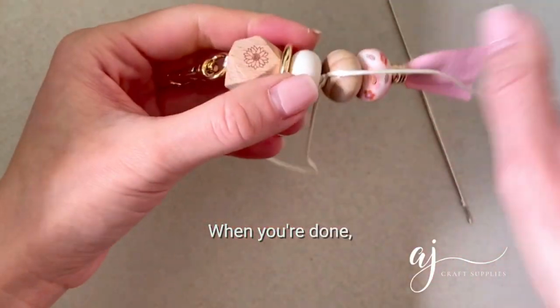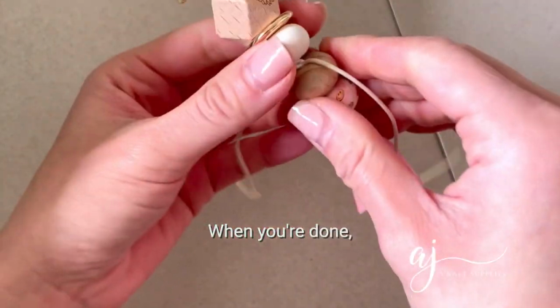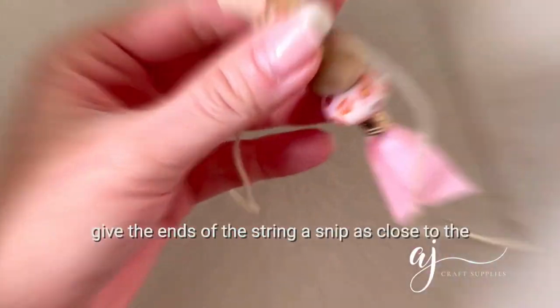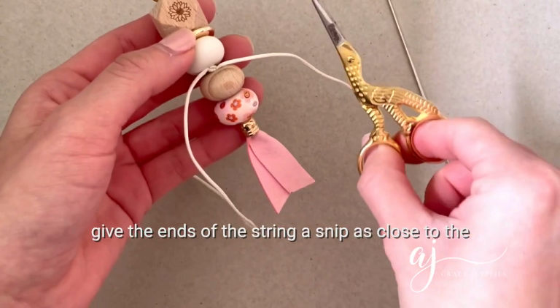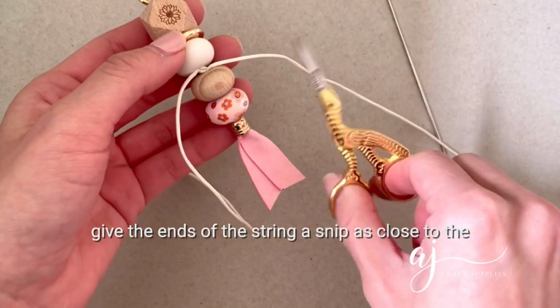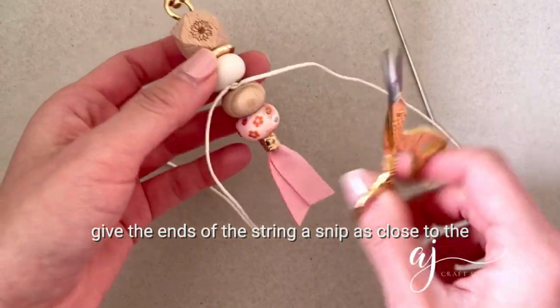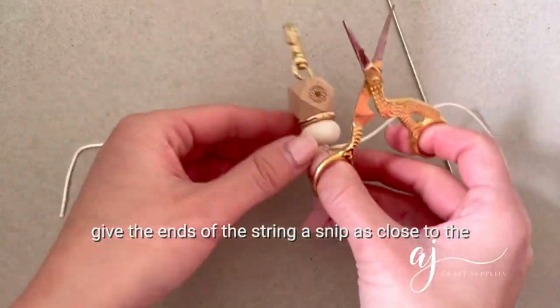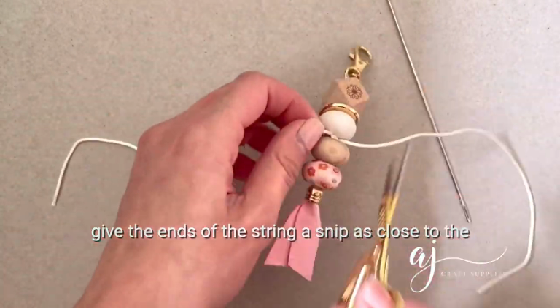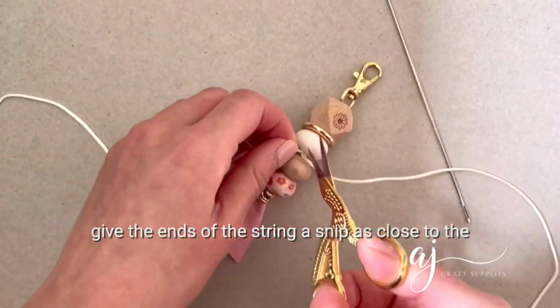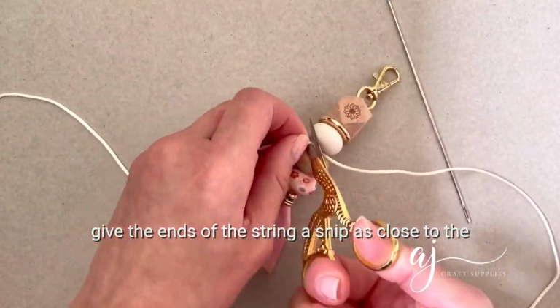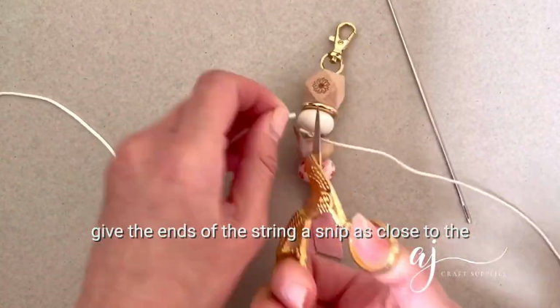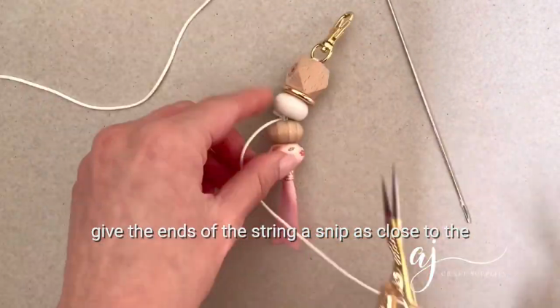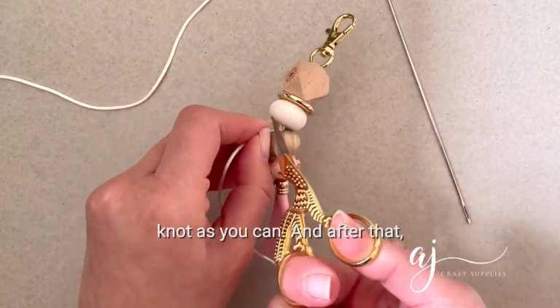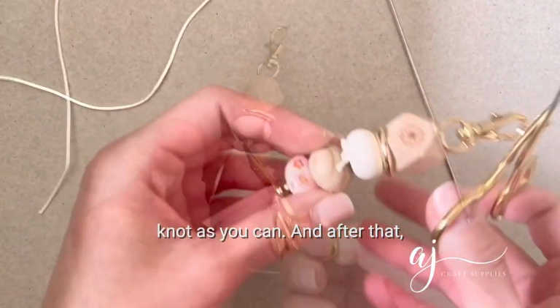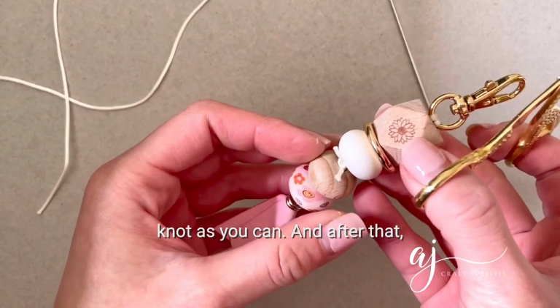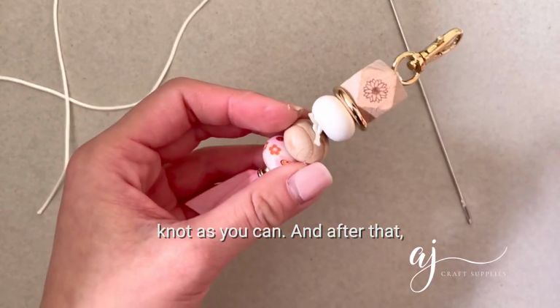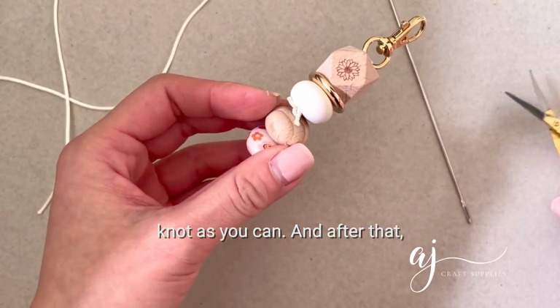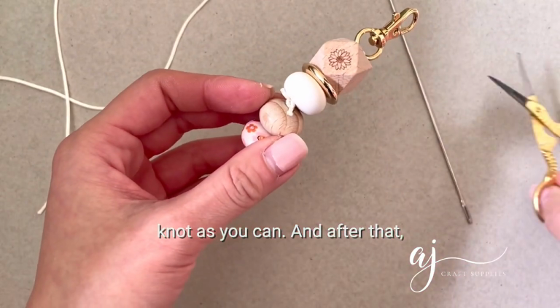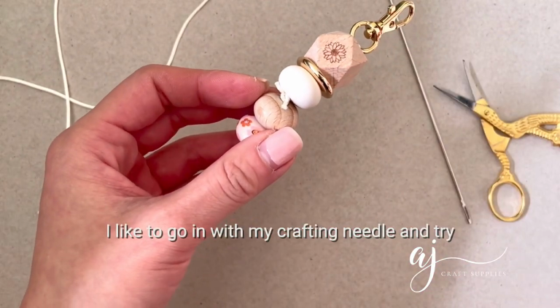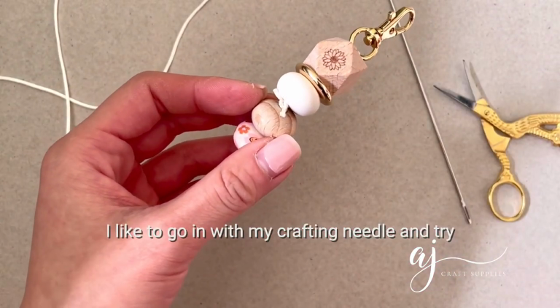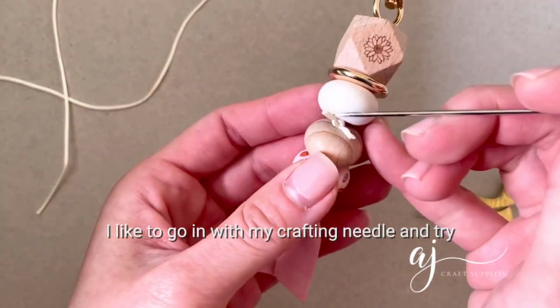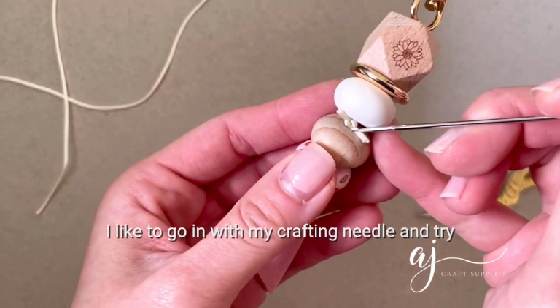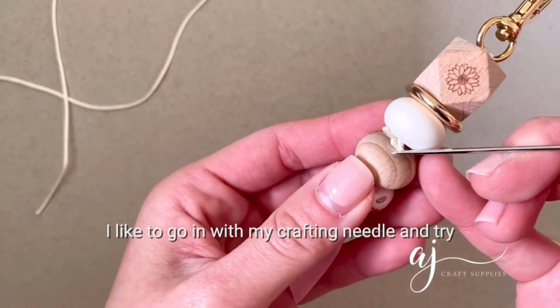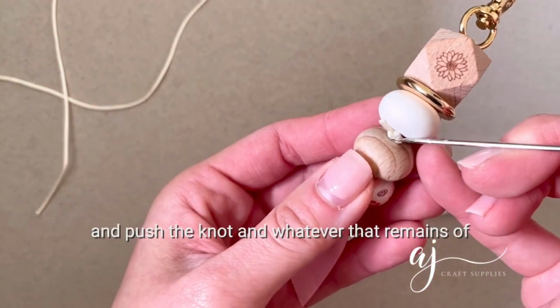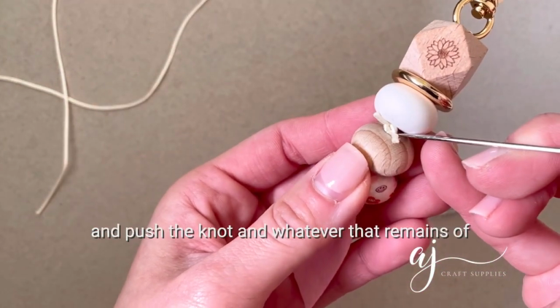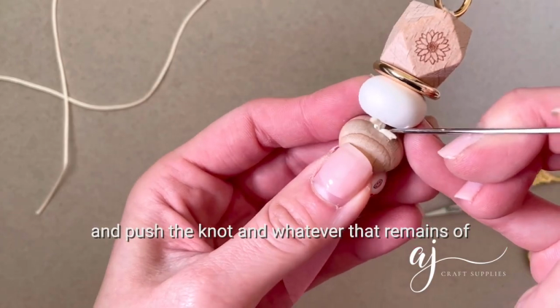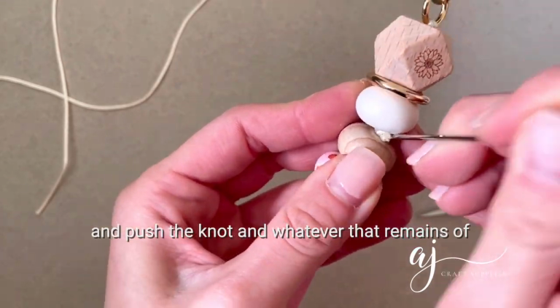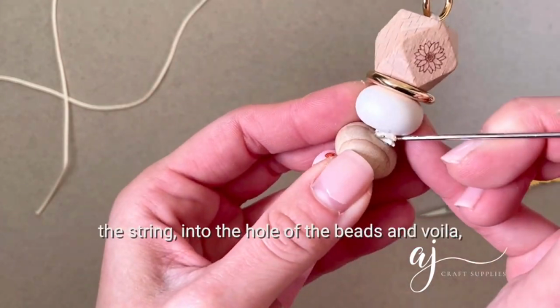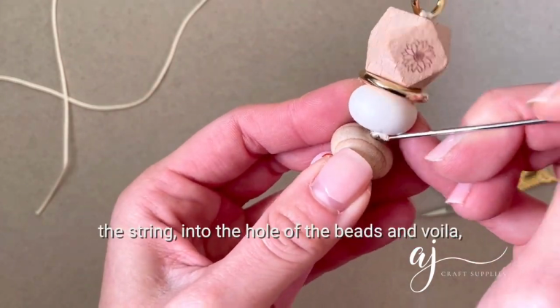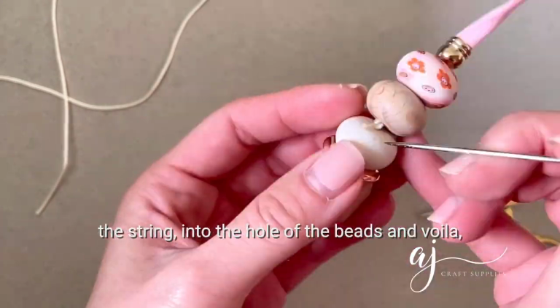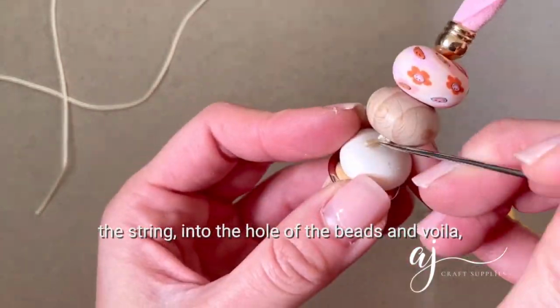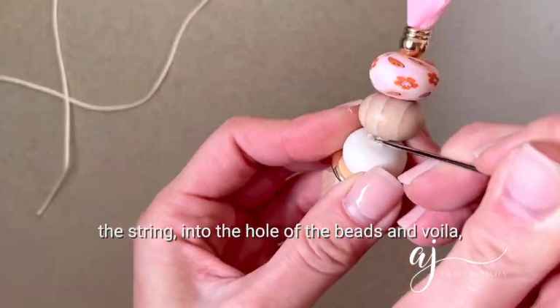When you're done, give the ends of the string a snip as close to the knot as you can. After that, I like to go in with my crafting needle and try to push the knot and whatever remains of the string into the hole of the beads.